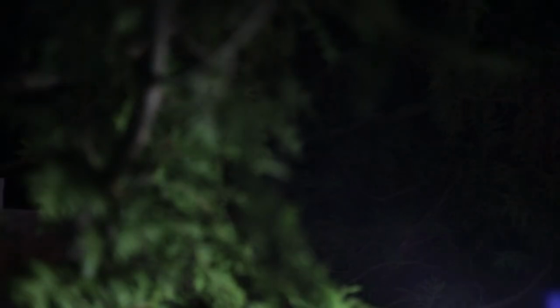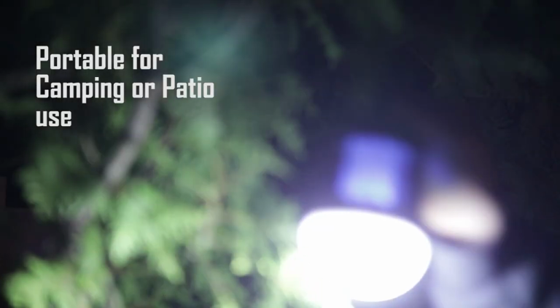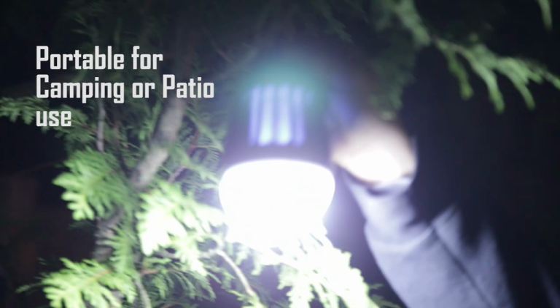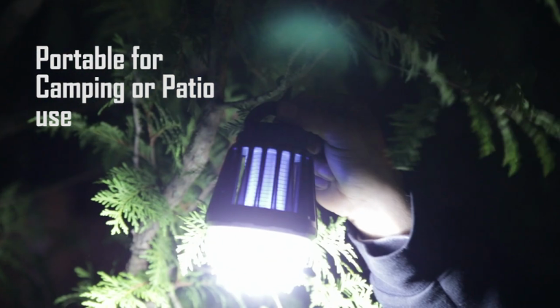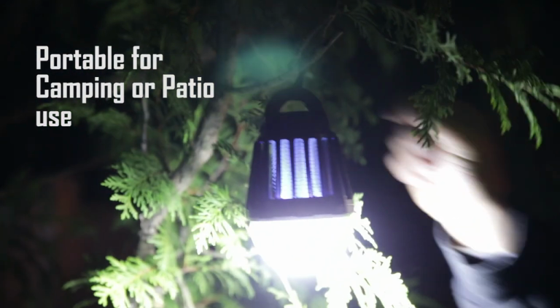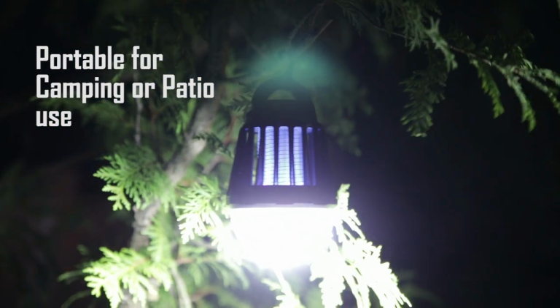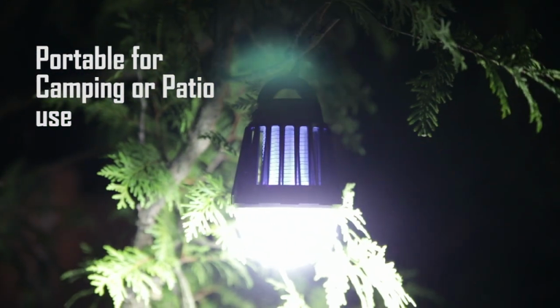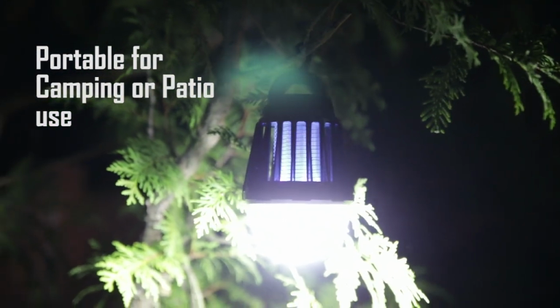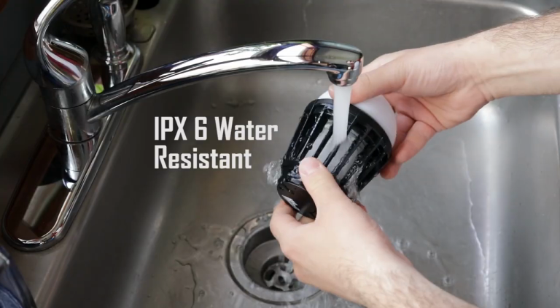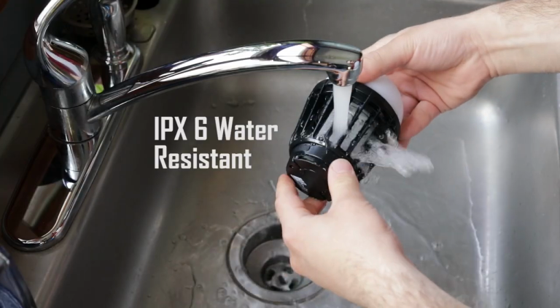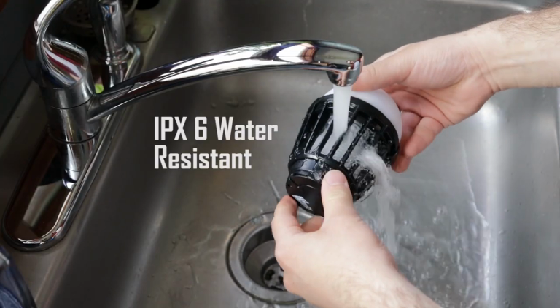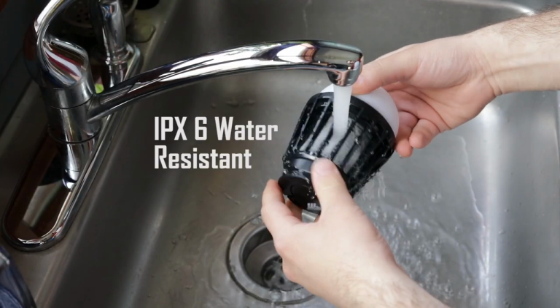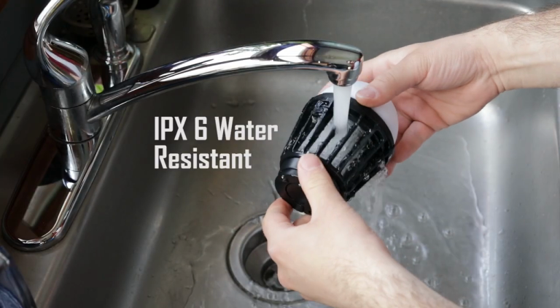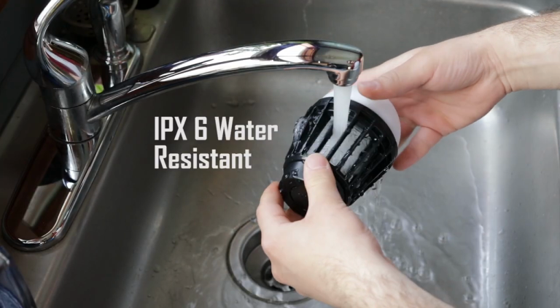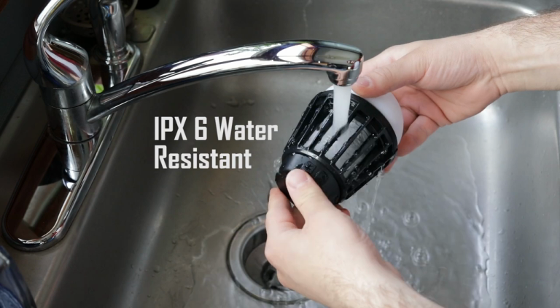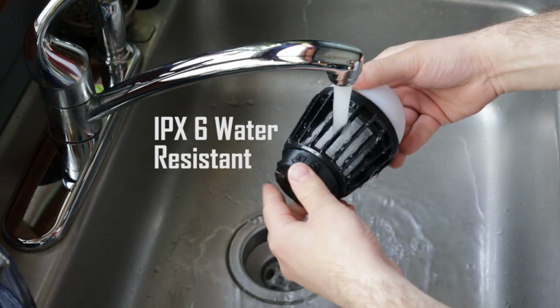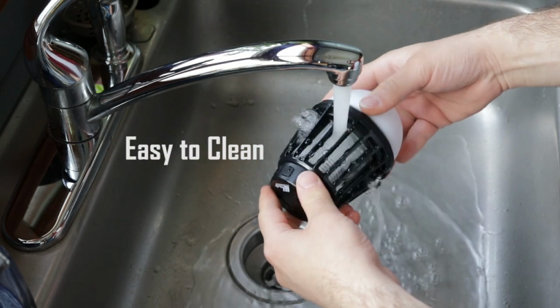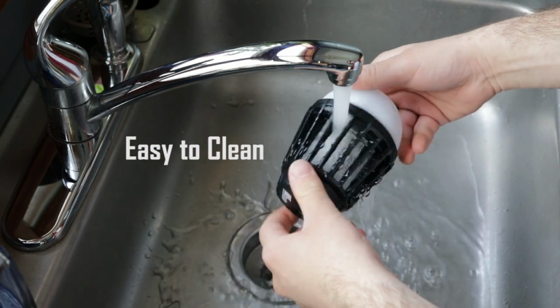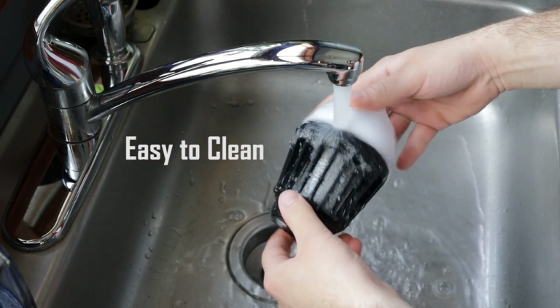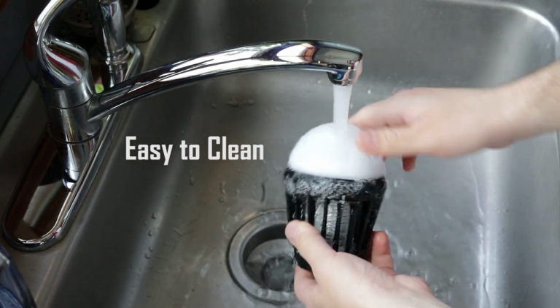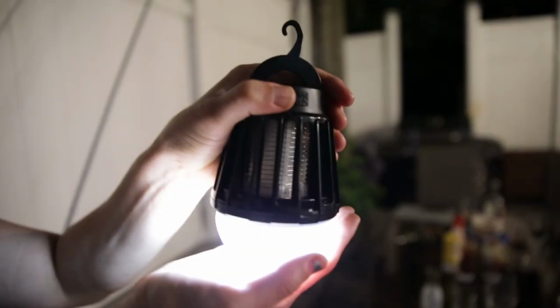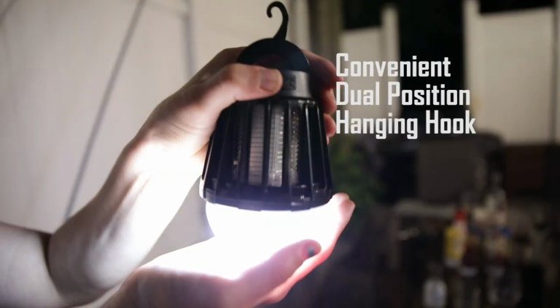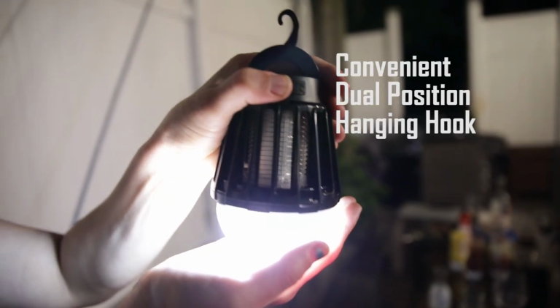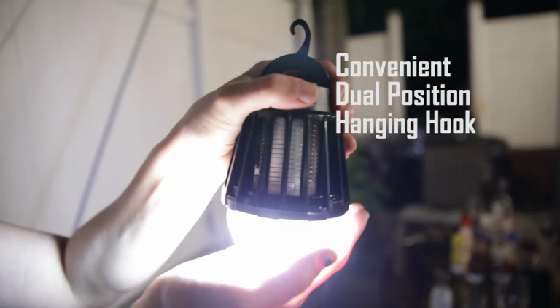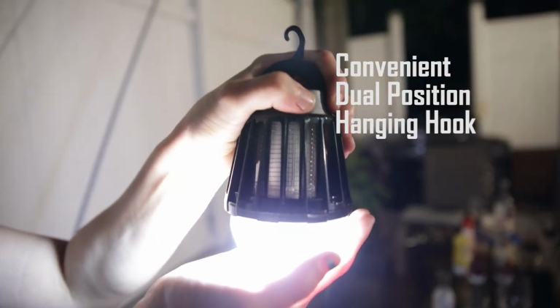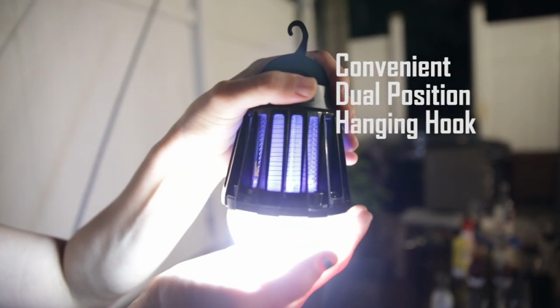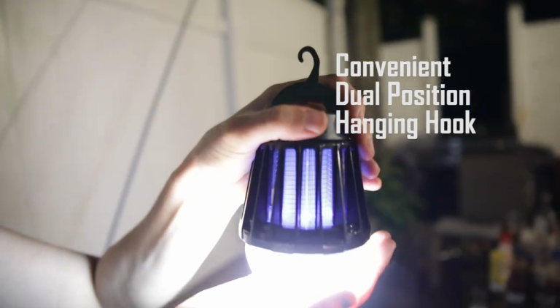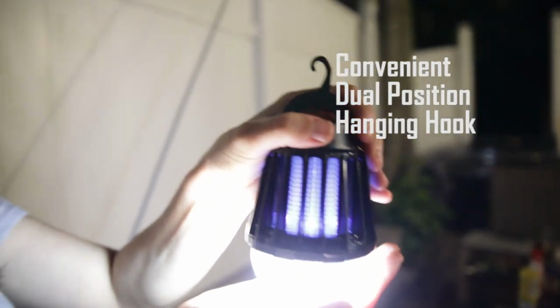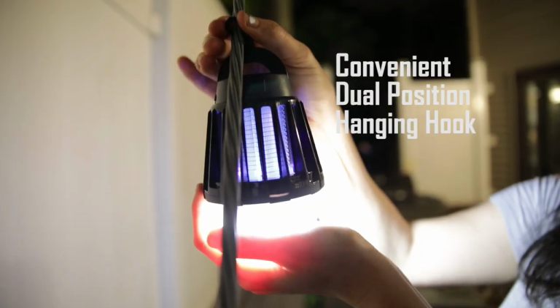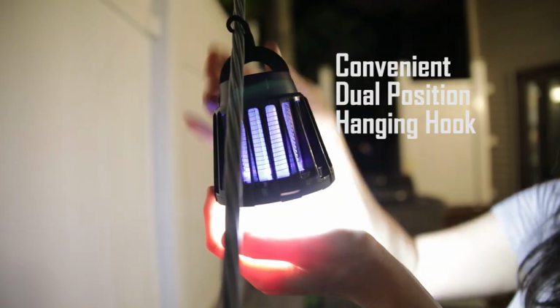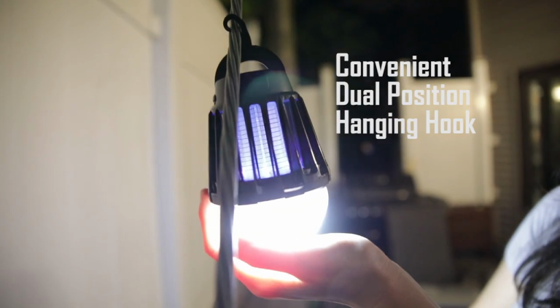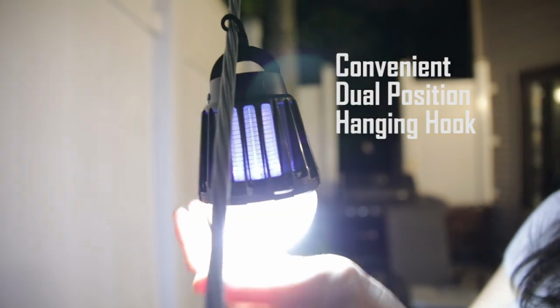Great for camping! The Zapper Lantern is also IPX6 rated water resistant and is easily washable while the USB outlet is covered. Convenient dual position hooks allow you to hang the Zapper Lantern for optimal results.